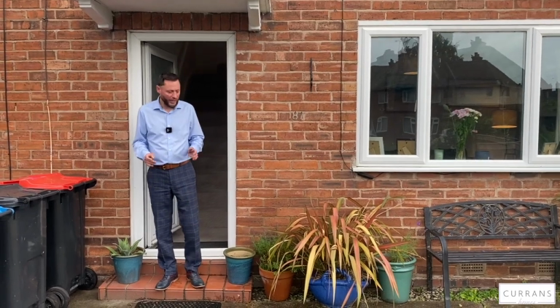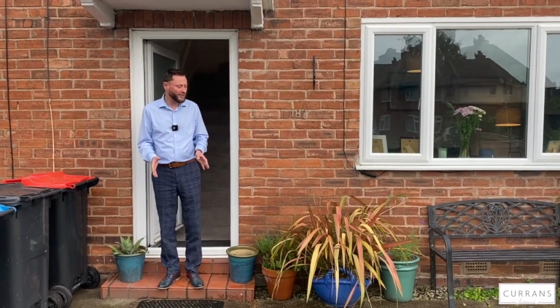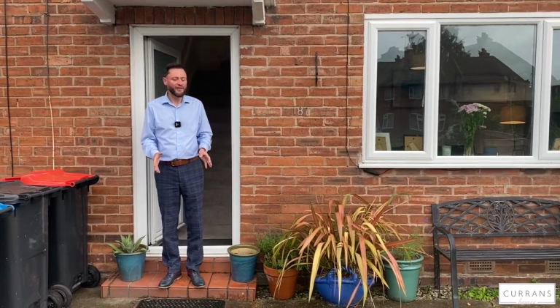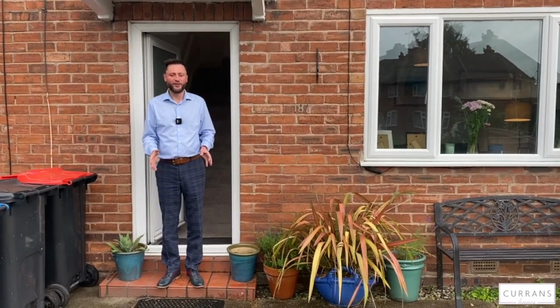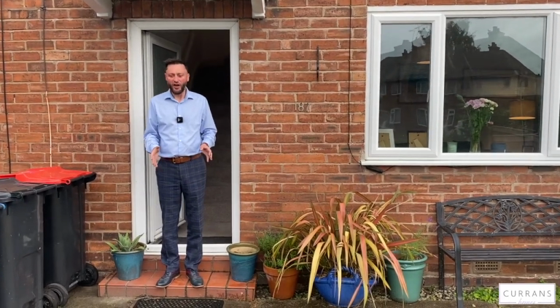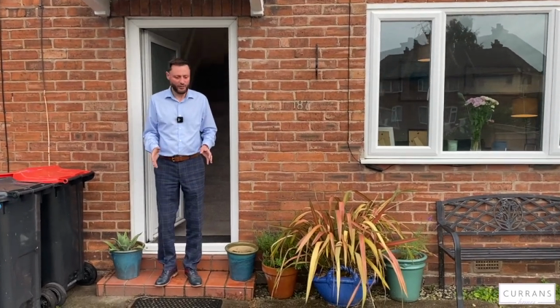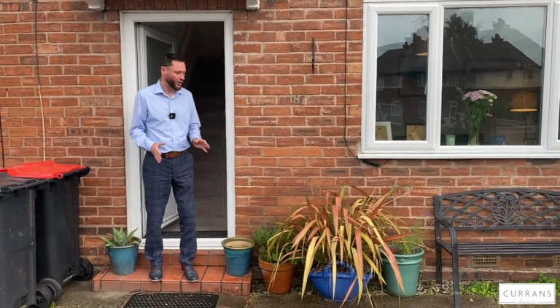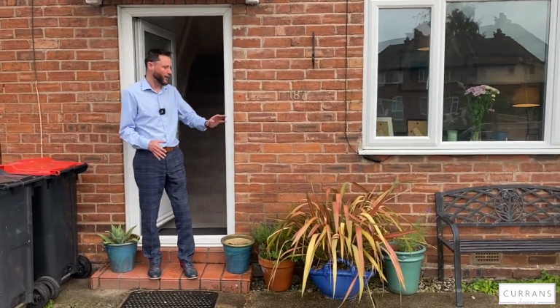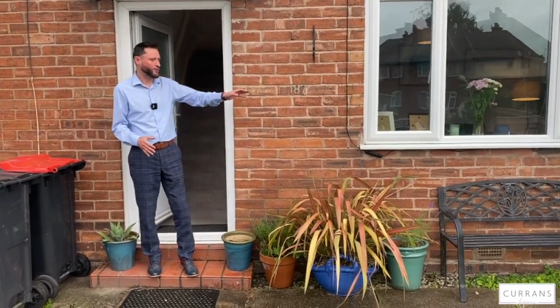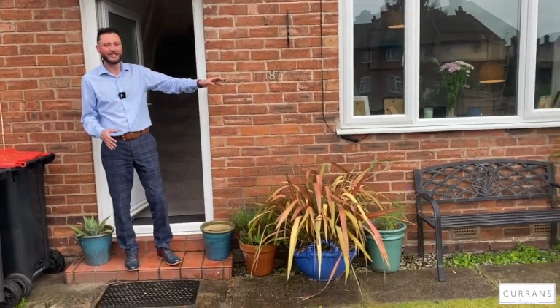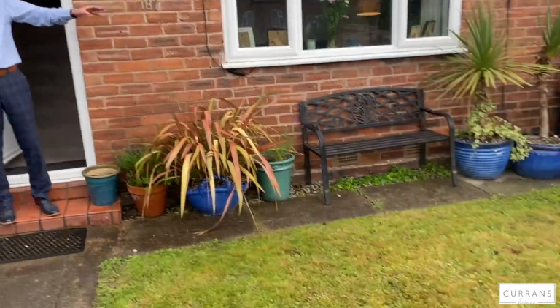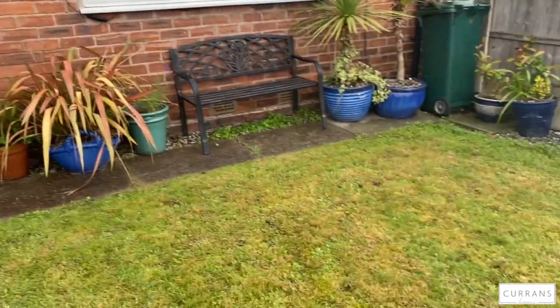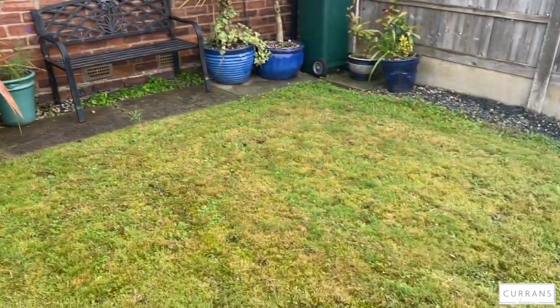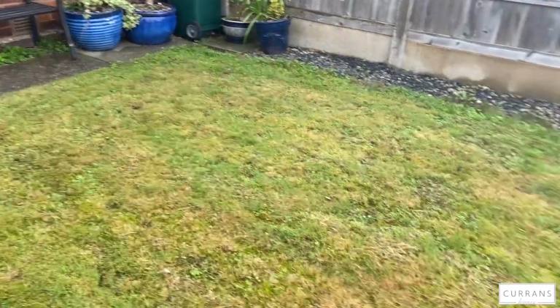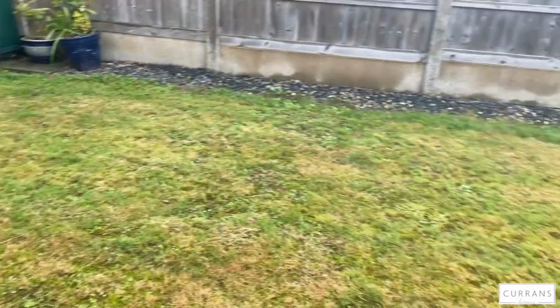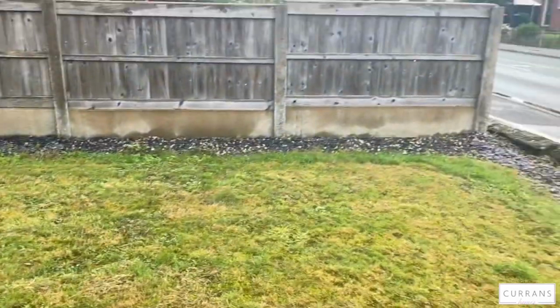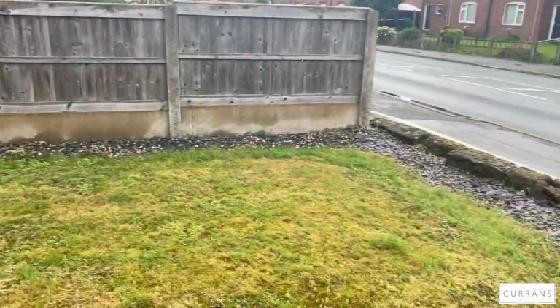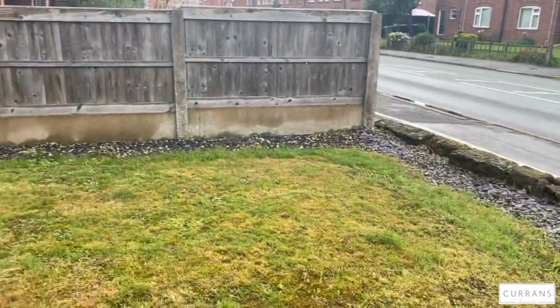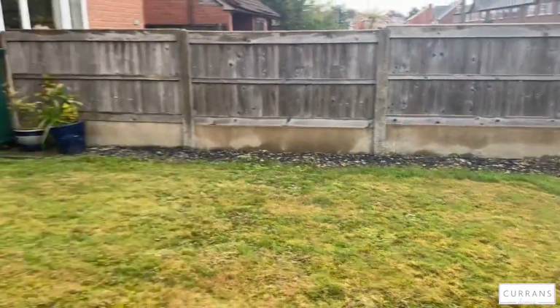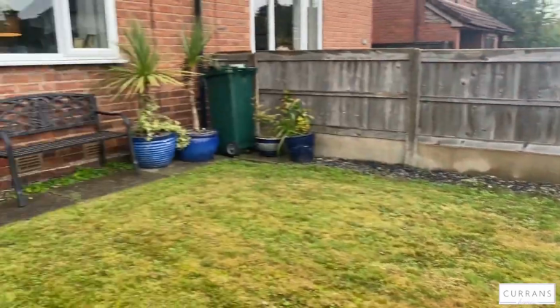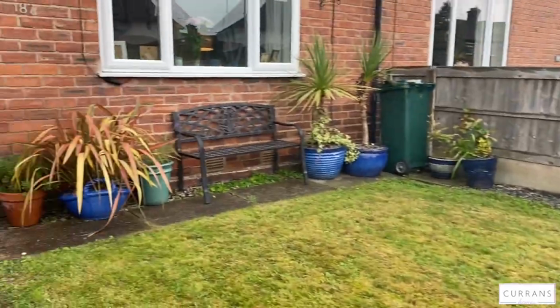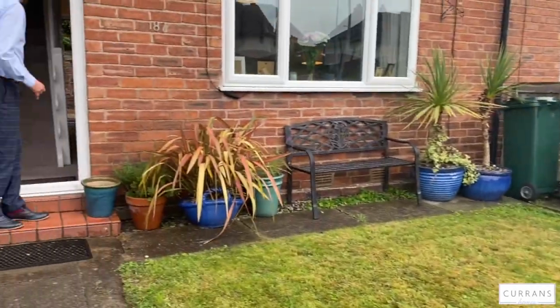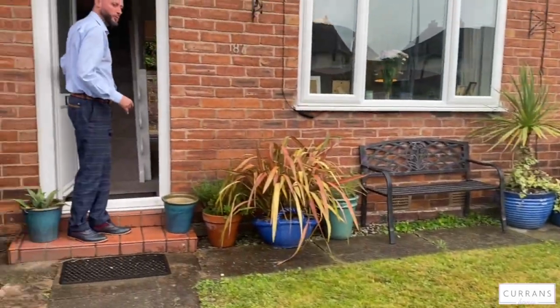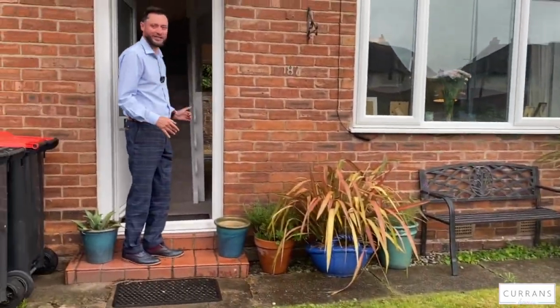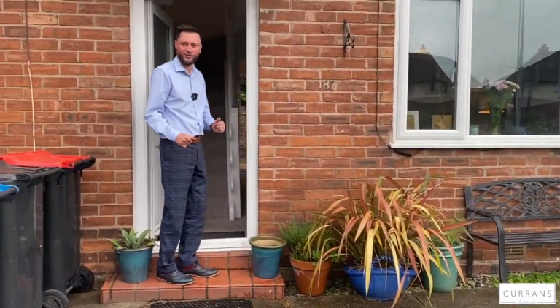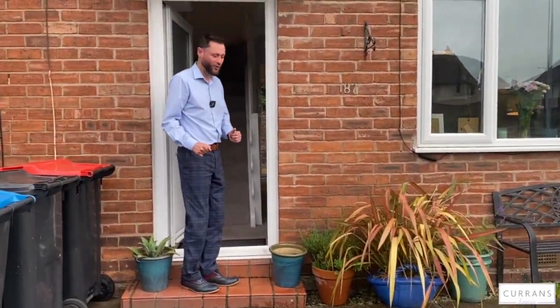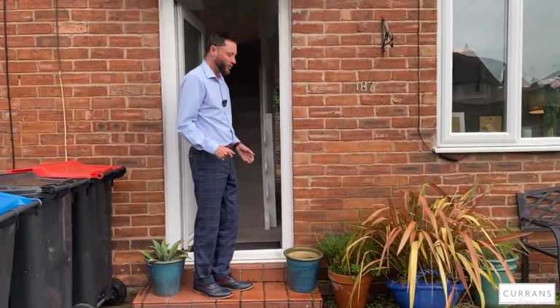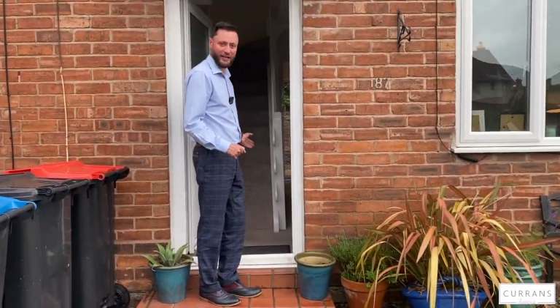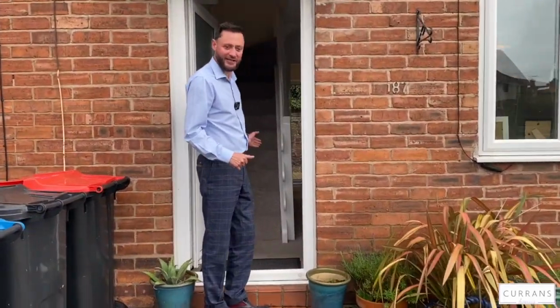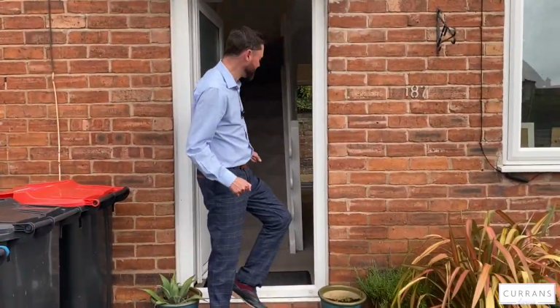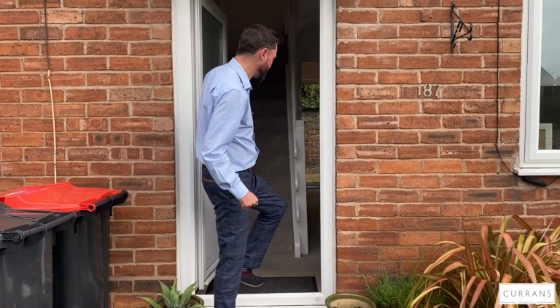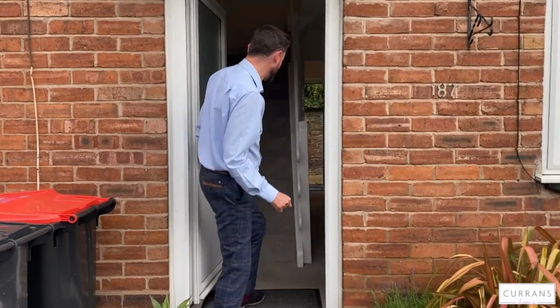I'm on this elevated front garden, which is really quite nice with a seating area that gets quite a bit of sun, with a pathway which leads to a double glazed entrance door where we lead into this mid-terraced home.